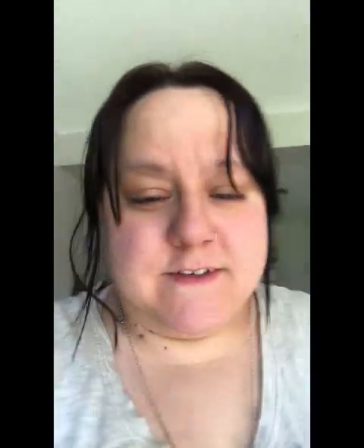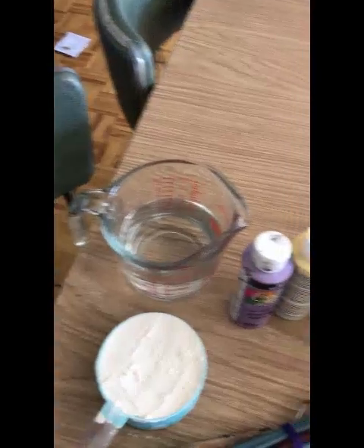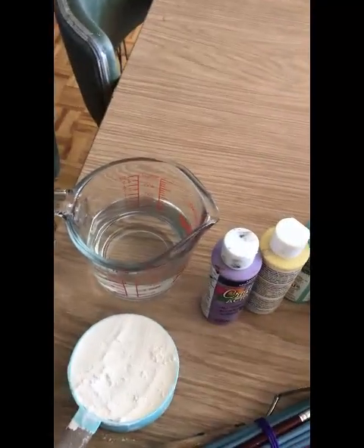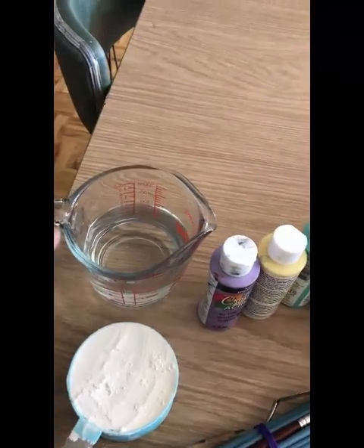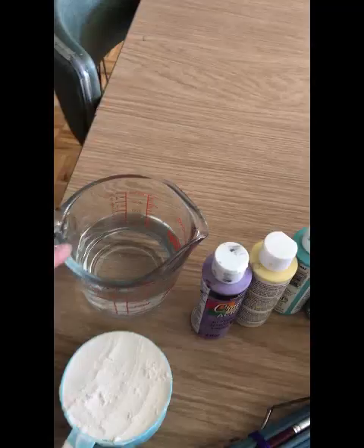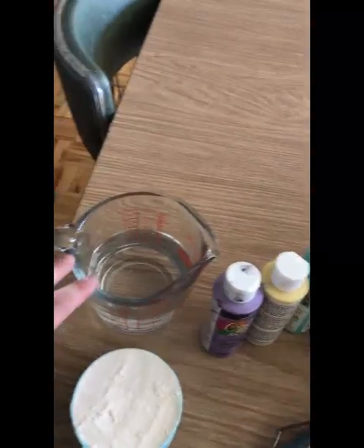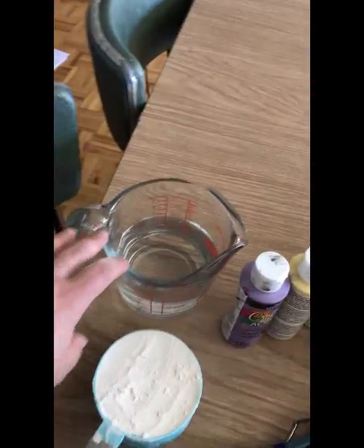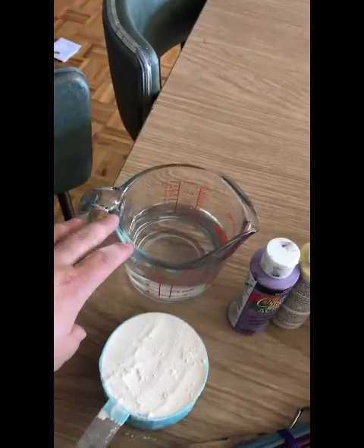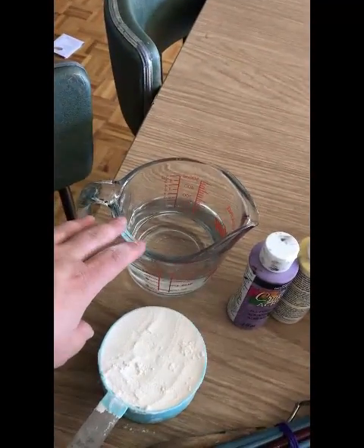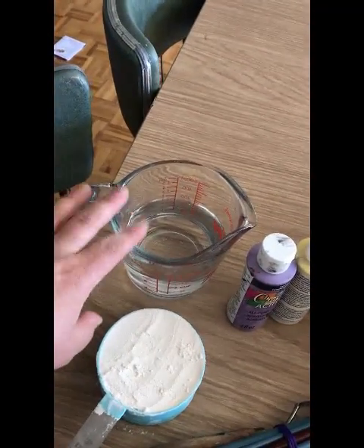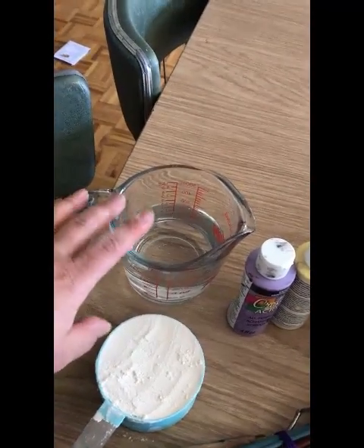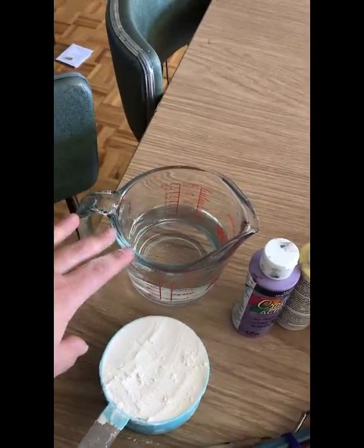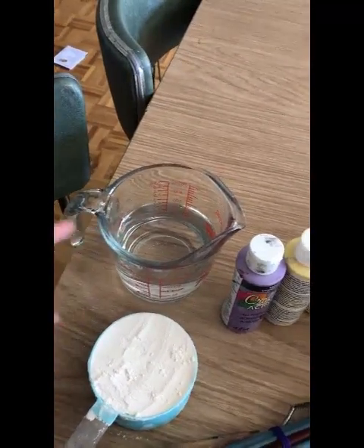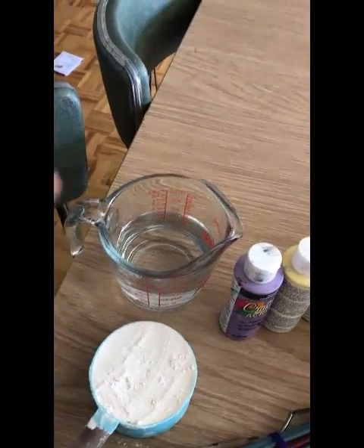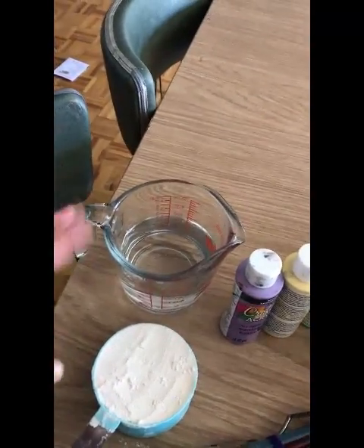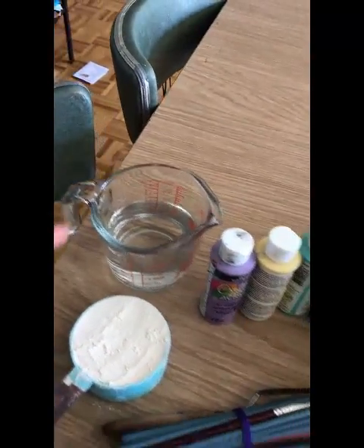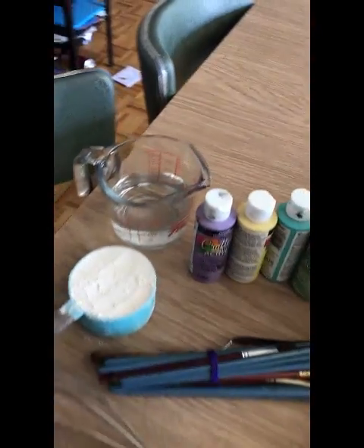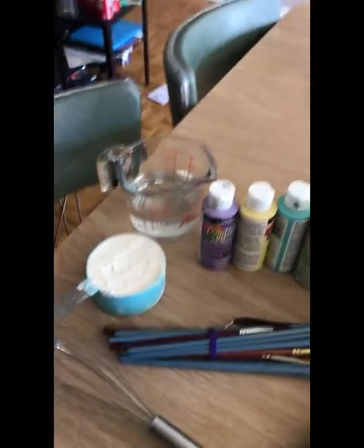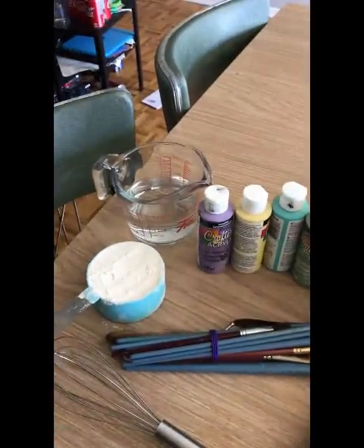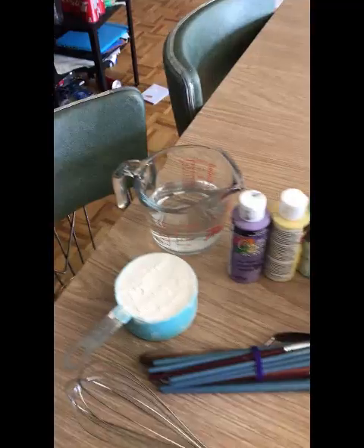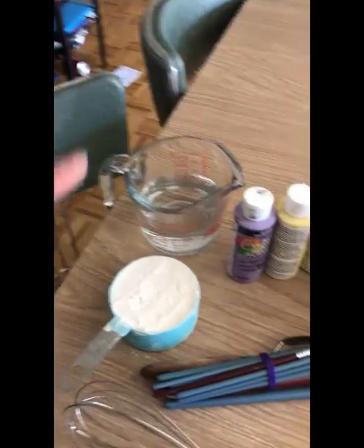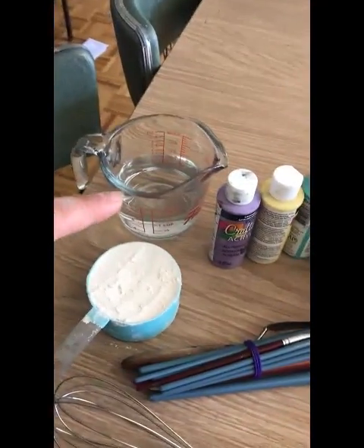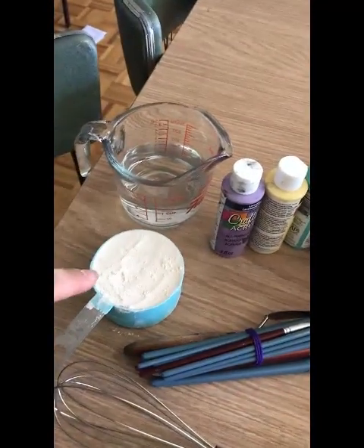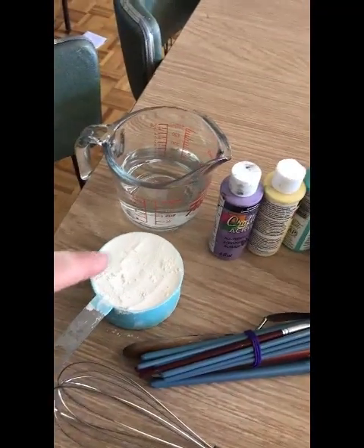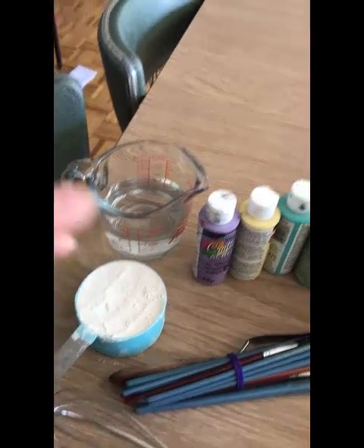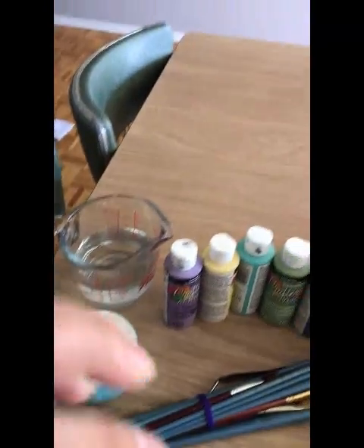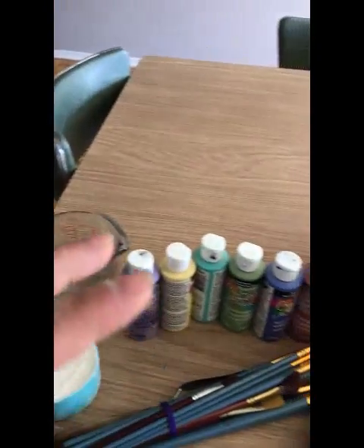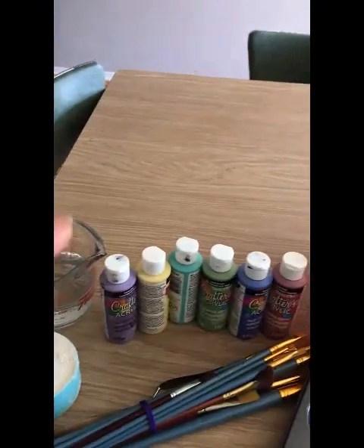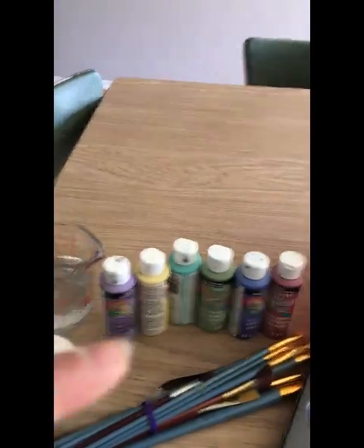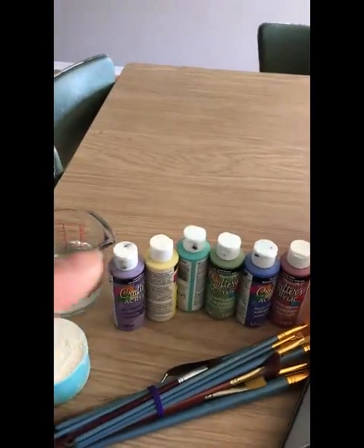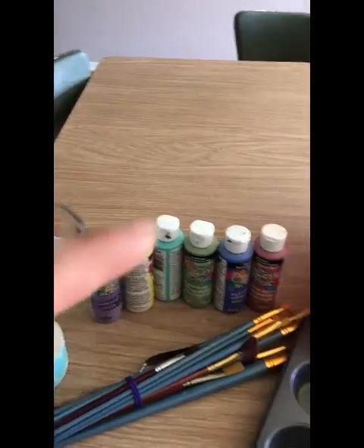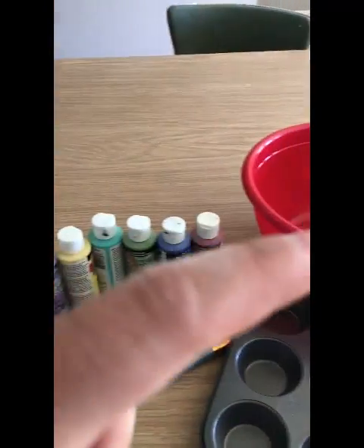What you're going to need is about a cup and a cup and a half of water — the extra half just in case you need more — flour, and either food coloring or paints. I'm using paints.